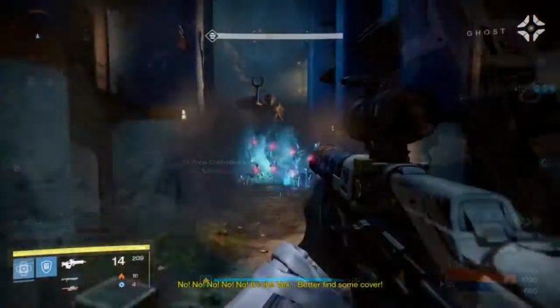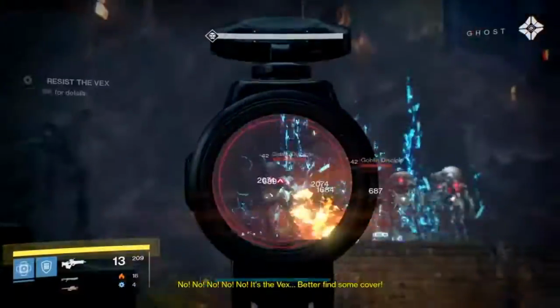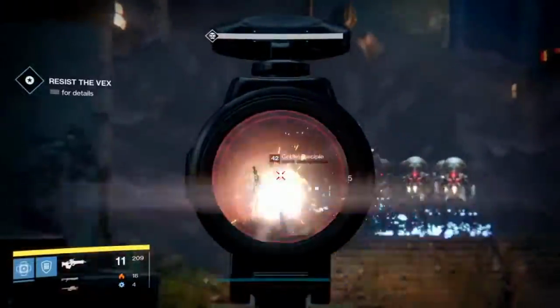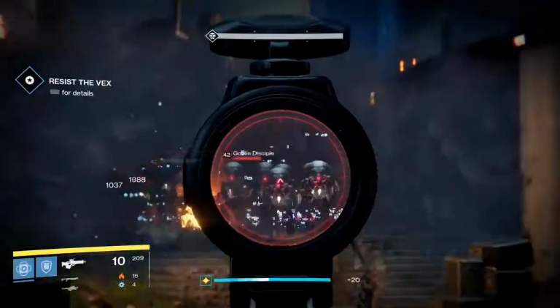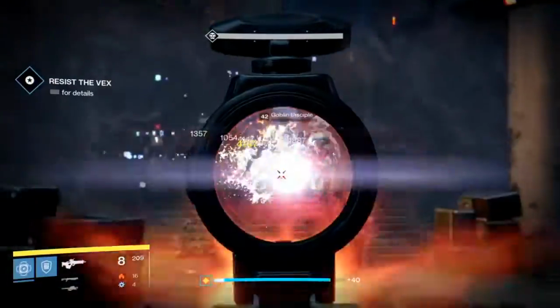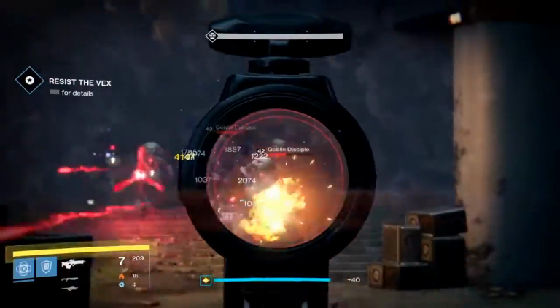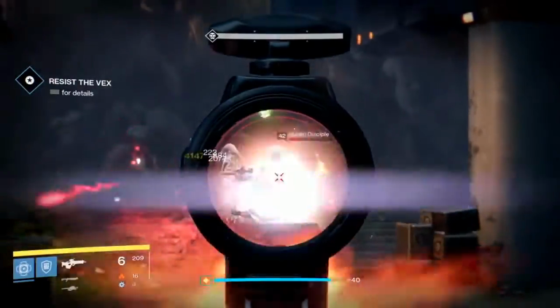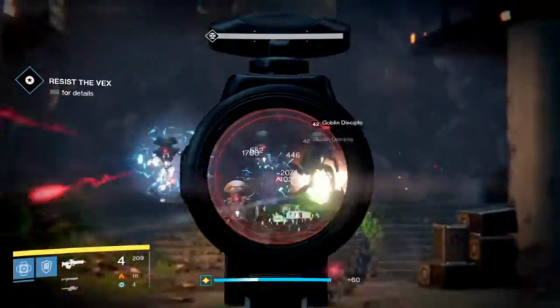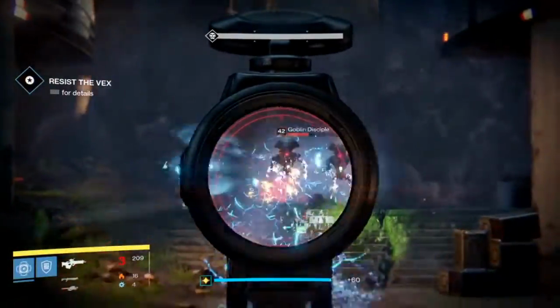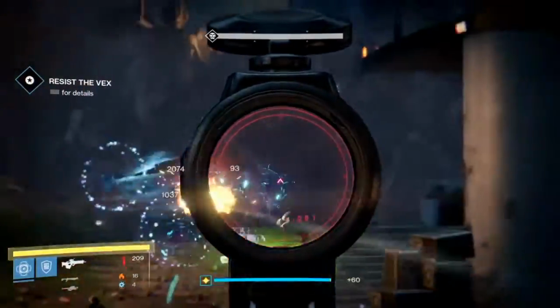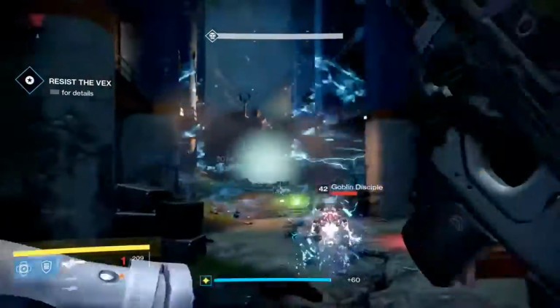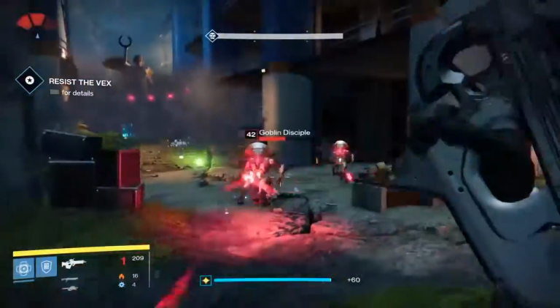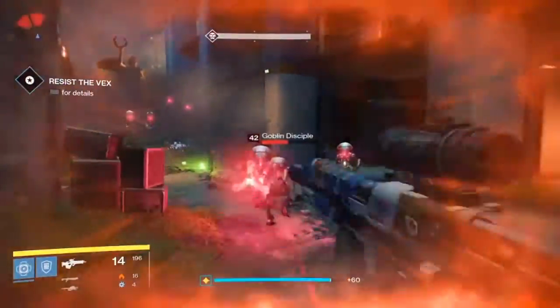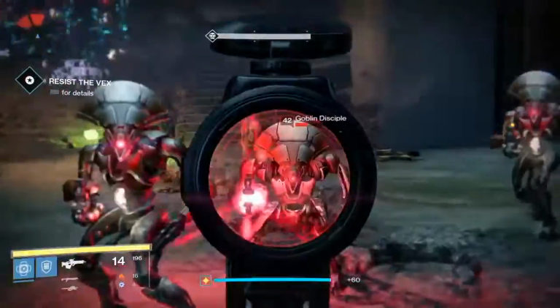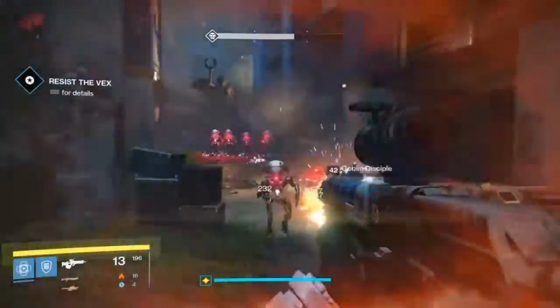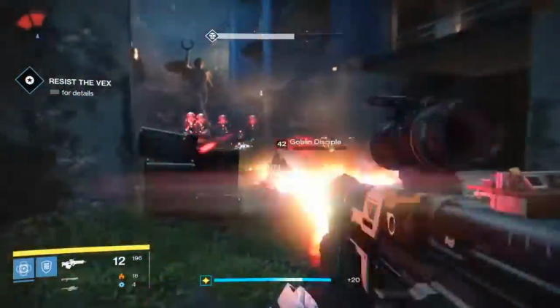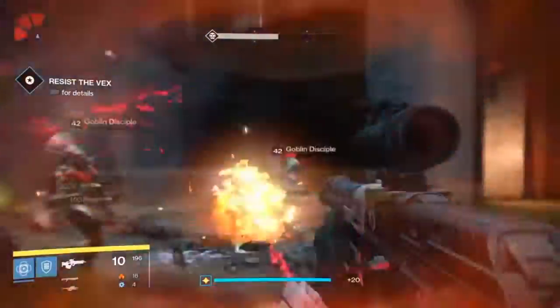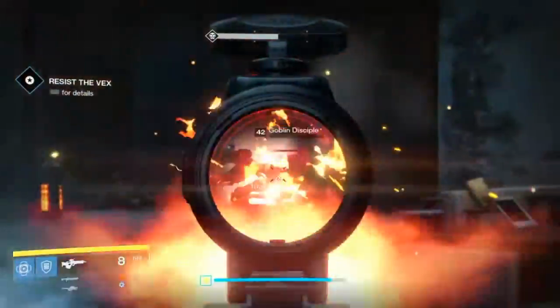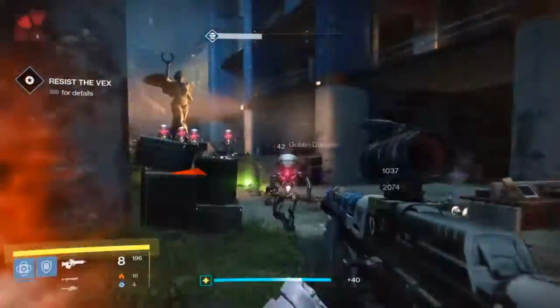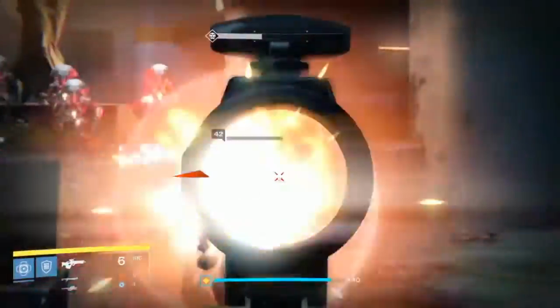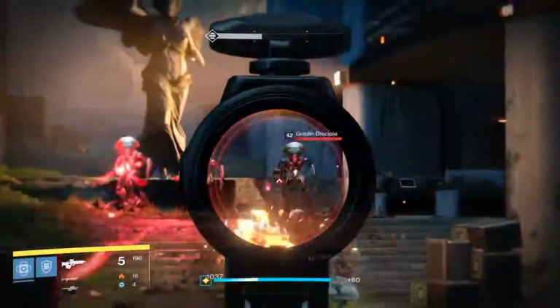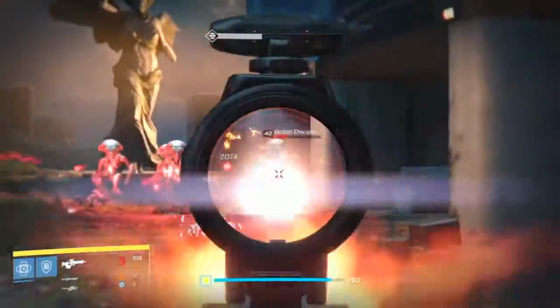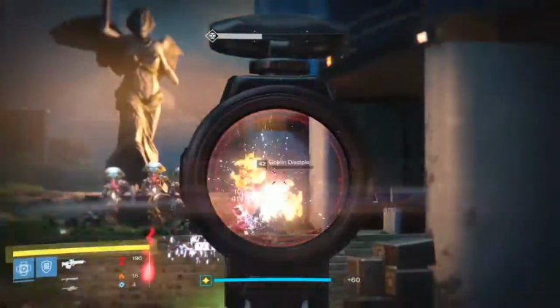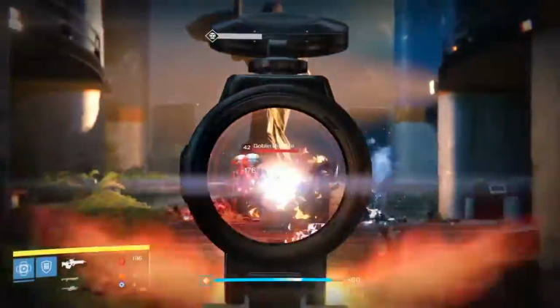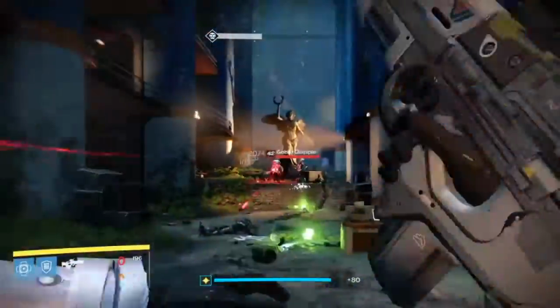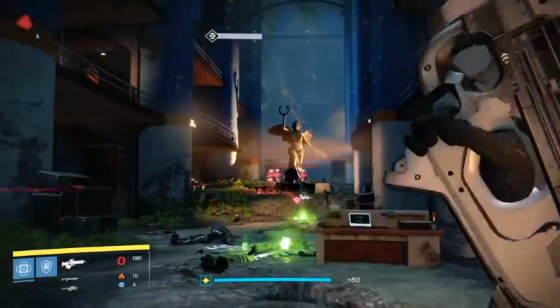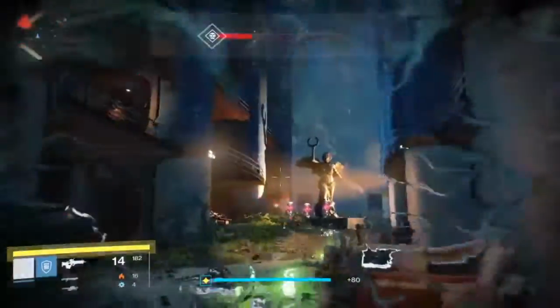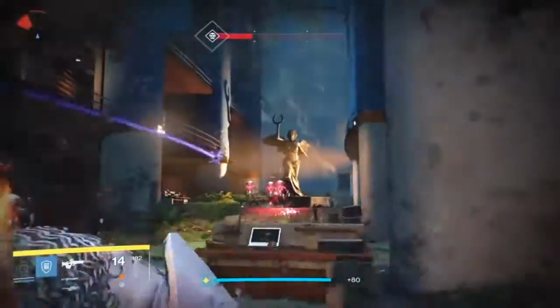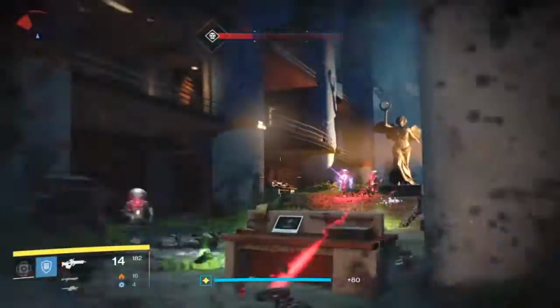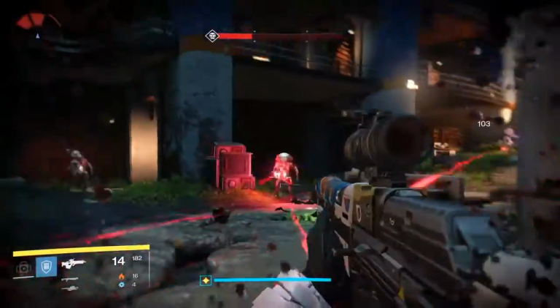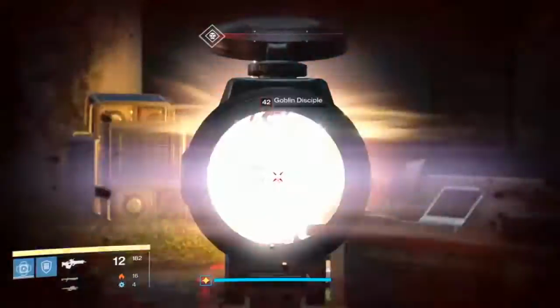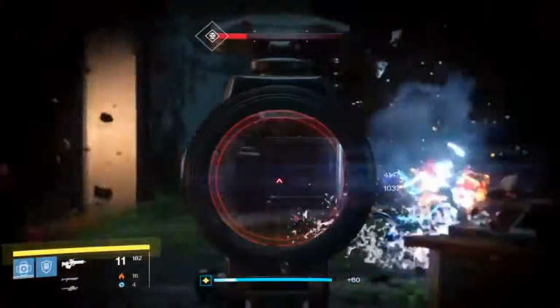But in PvE is where this weapon shines — it's an absolute animal. The Firefly and Explosive Rounds perks allow this weapon to tear through groups of enemies. Combined with the Outlaw perk, it allows the weapon to do this very, very quickly.